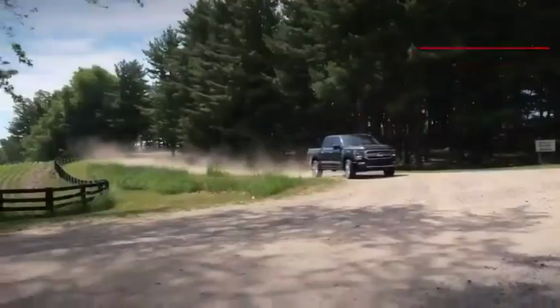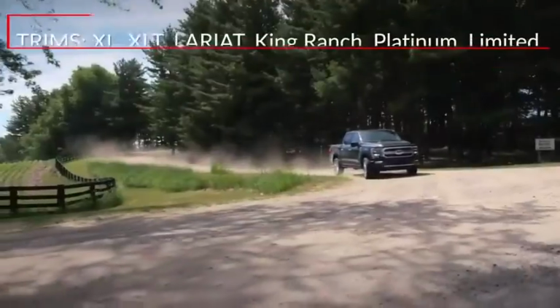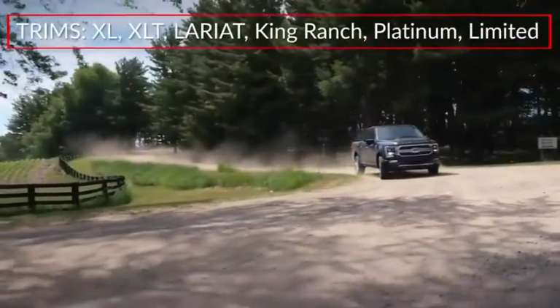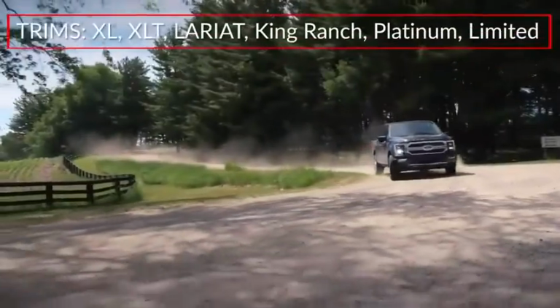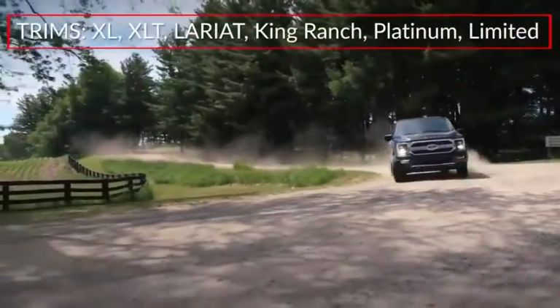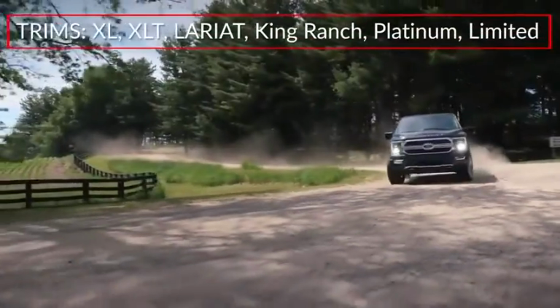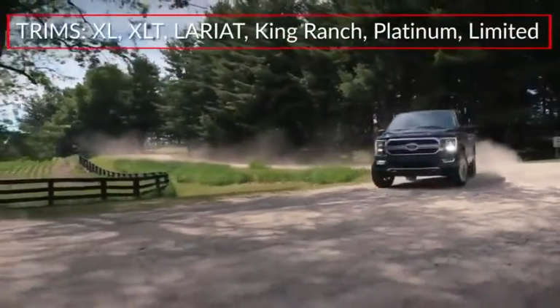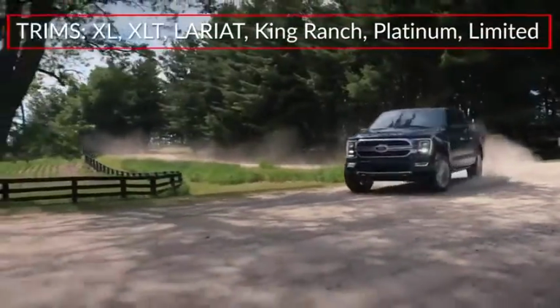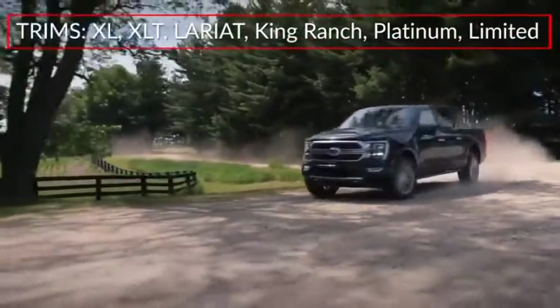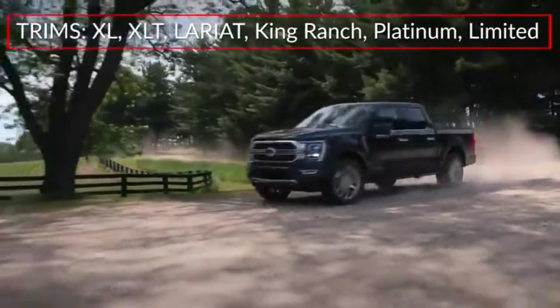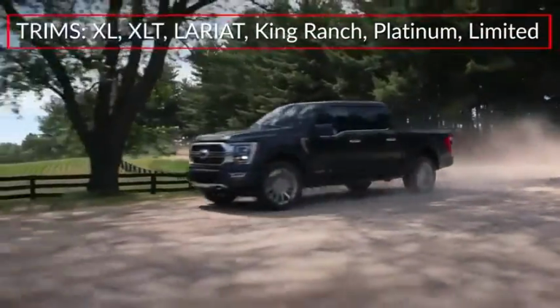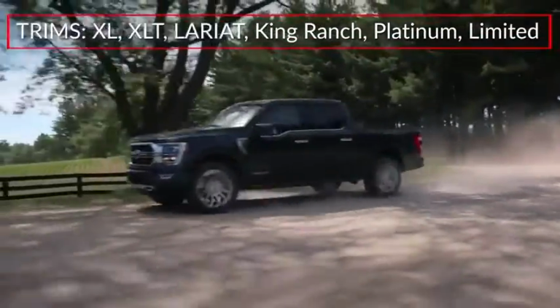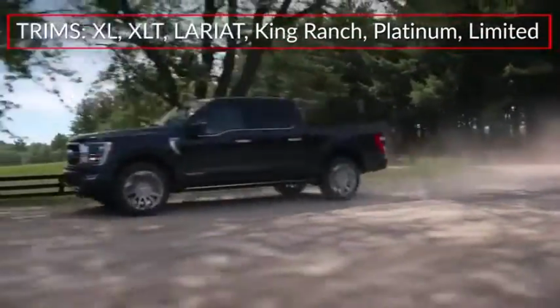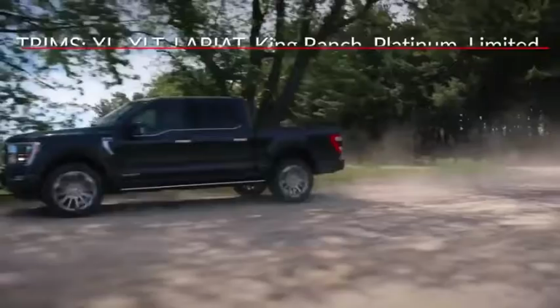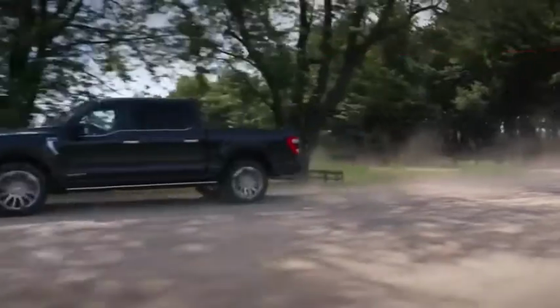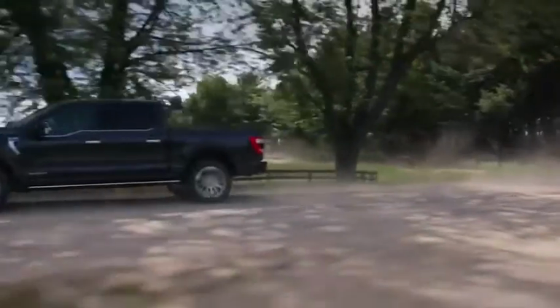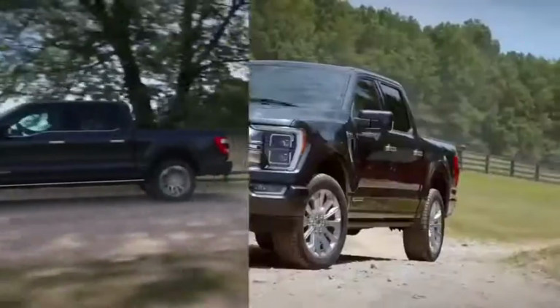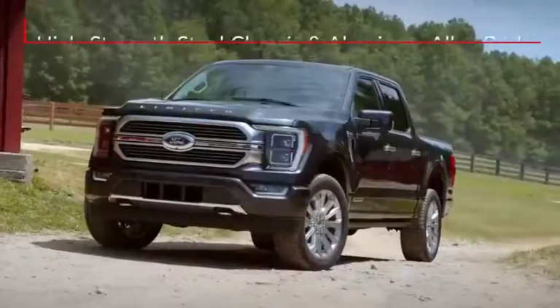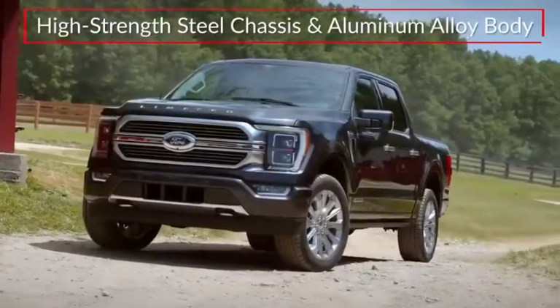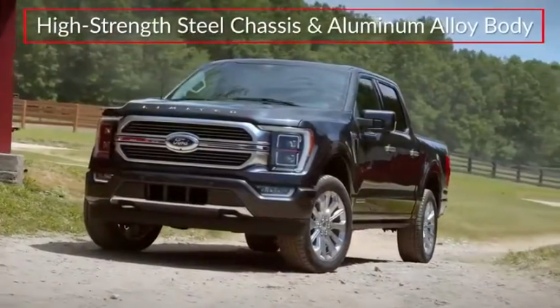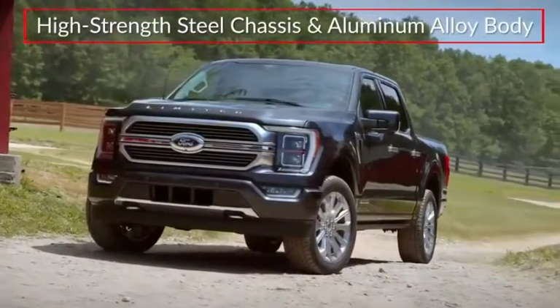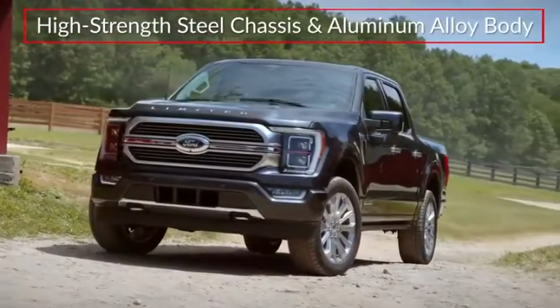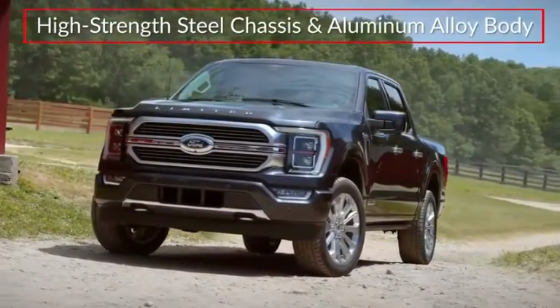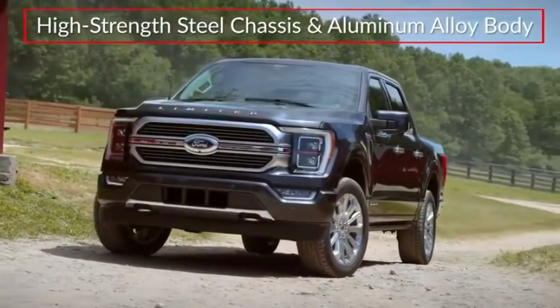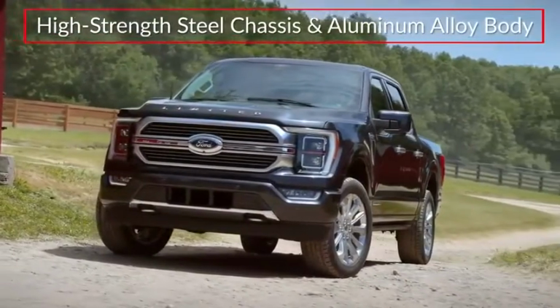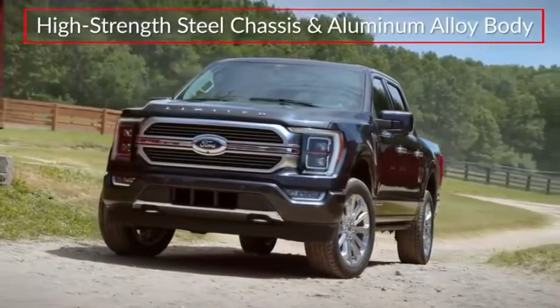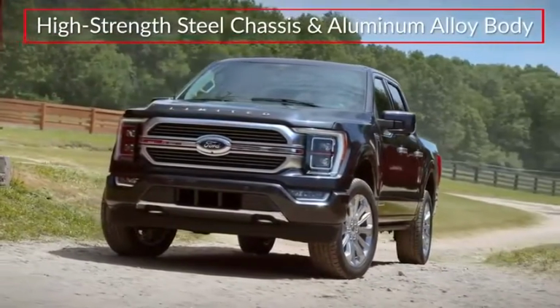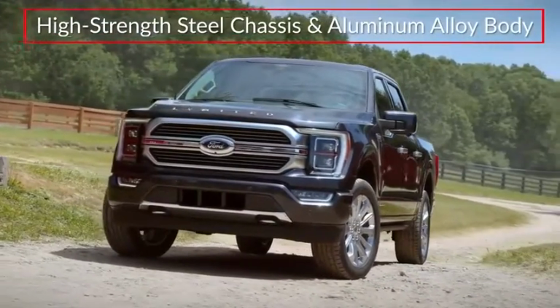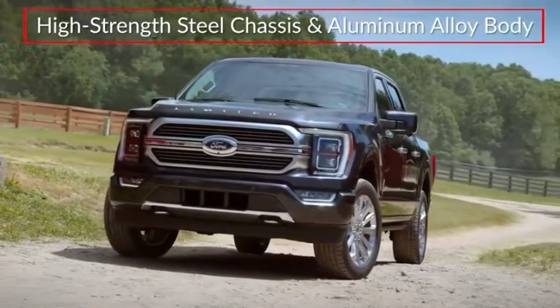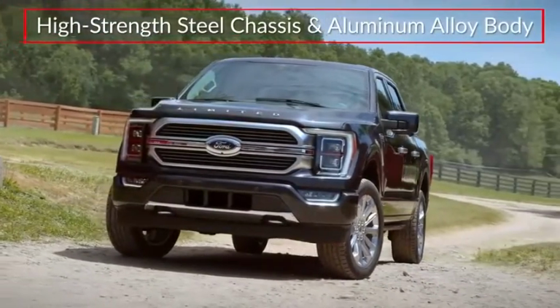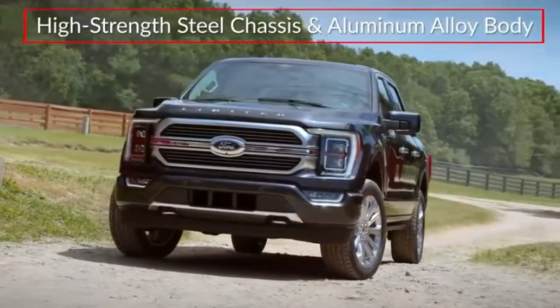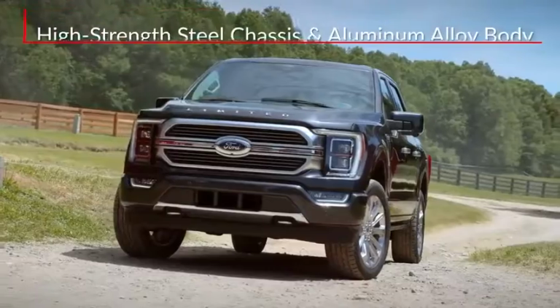Trims for the F-150 range from the base XL to the top-rated Limited. Built on a high-strength steel chassis and featuring a military-grade aluminum alloy body, the F-150 adds a renewed focus on maximizing work productivity.